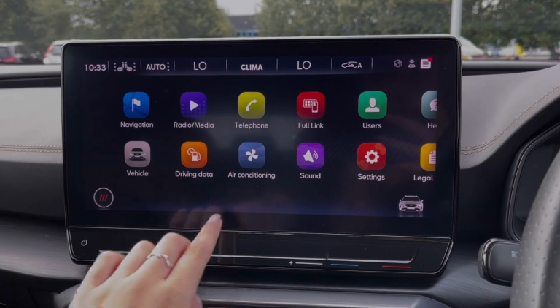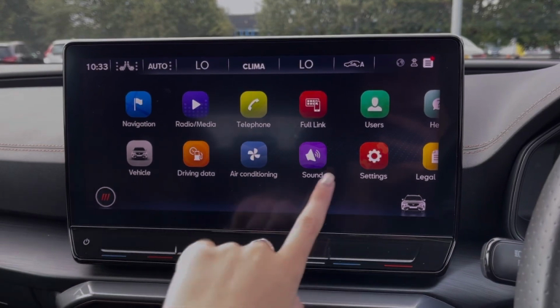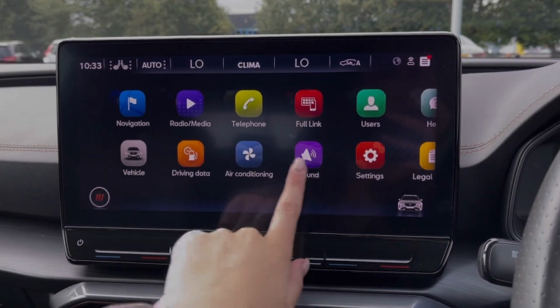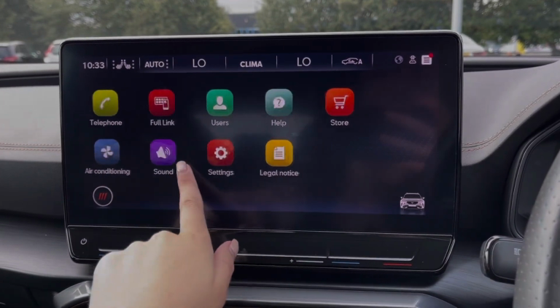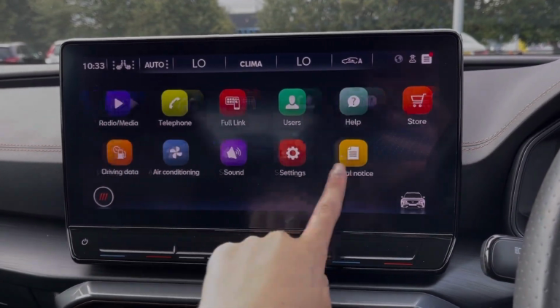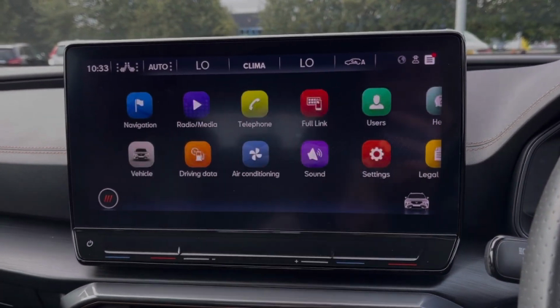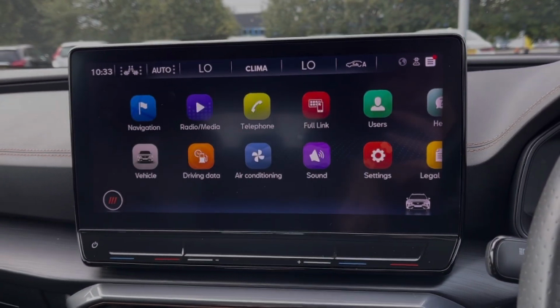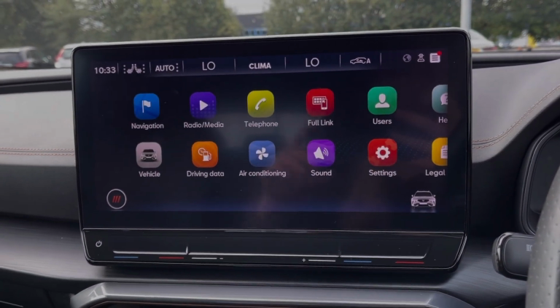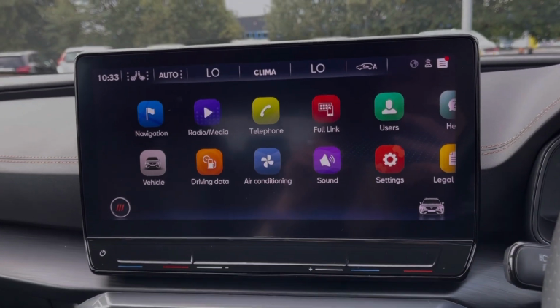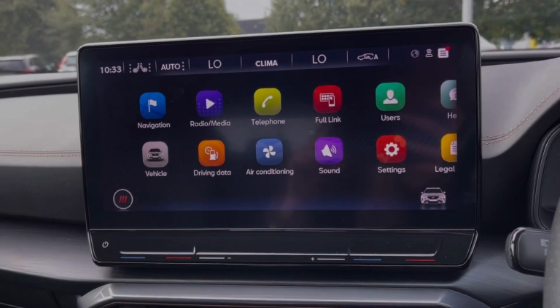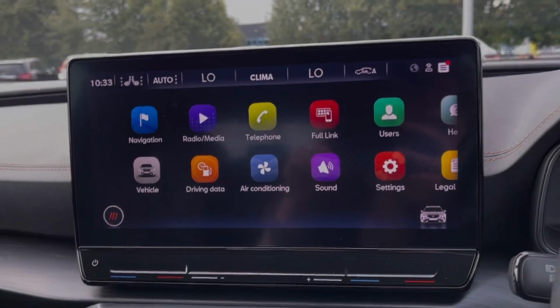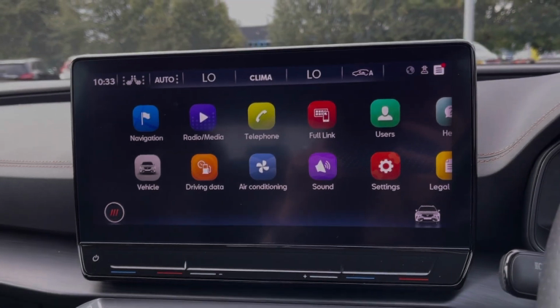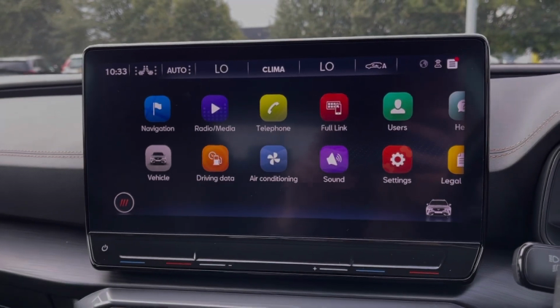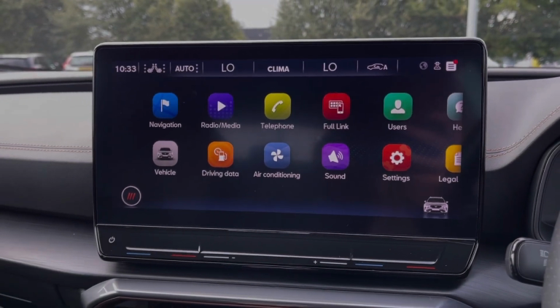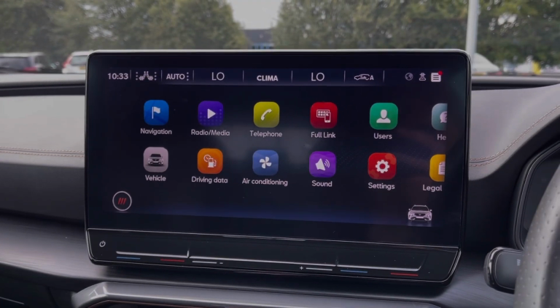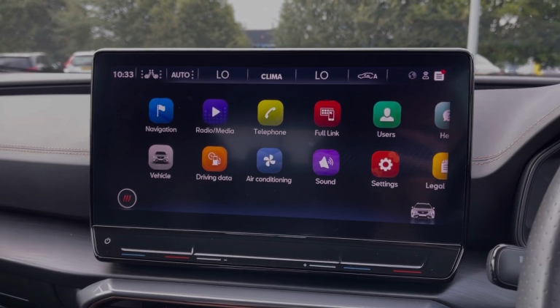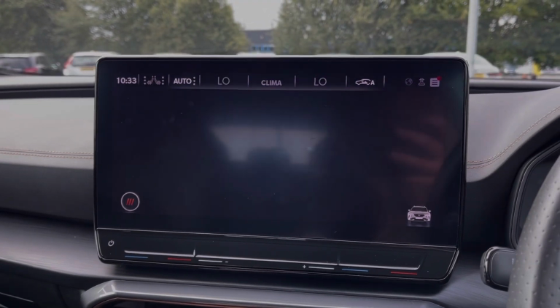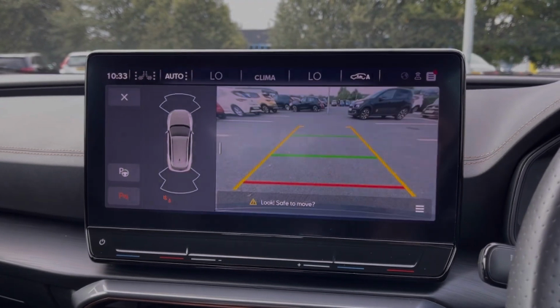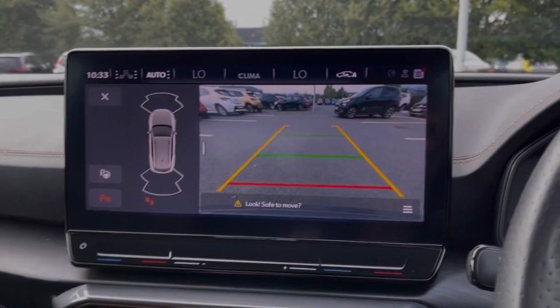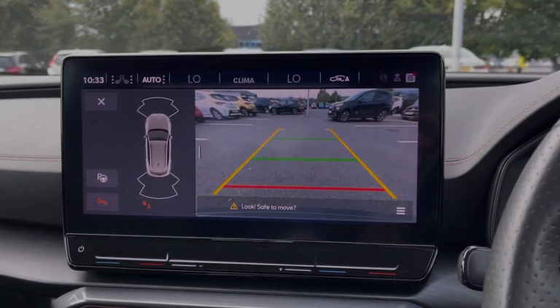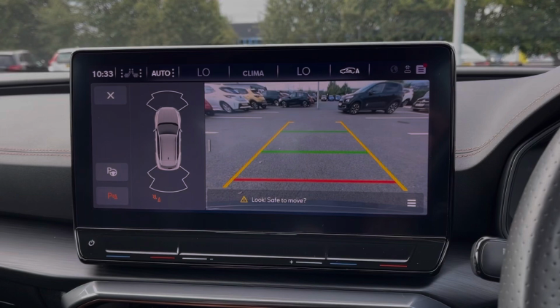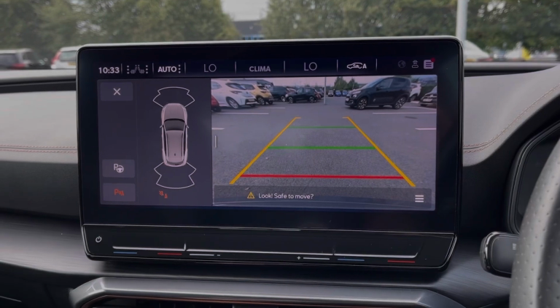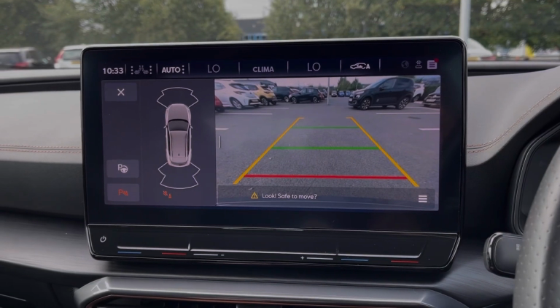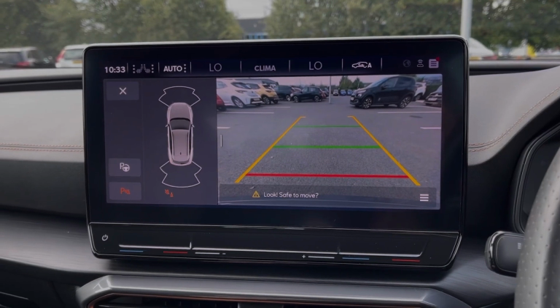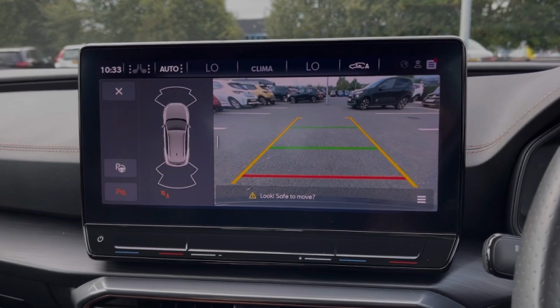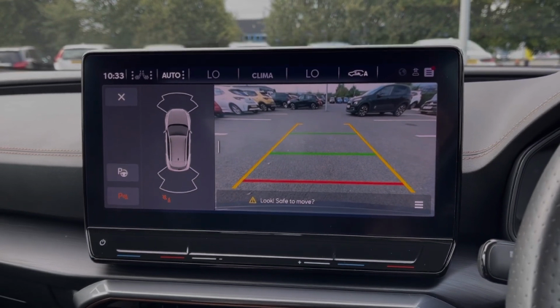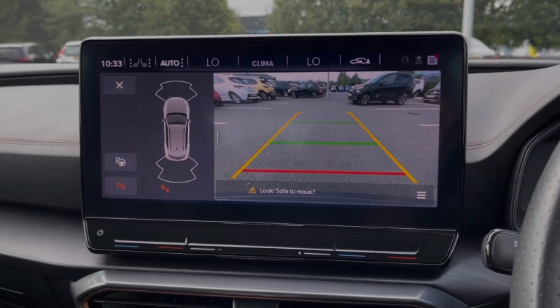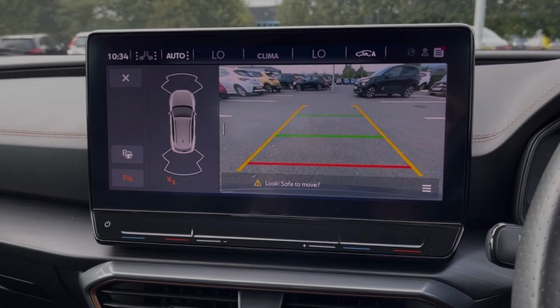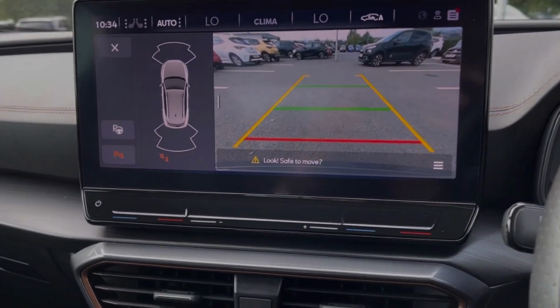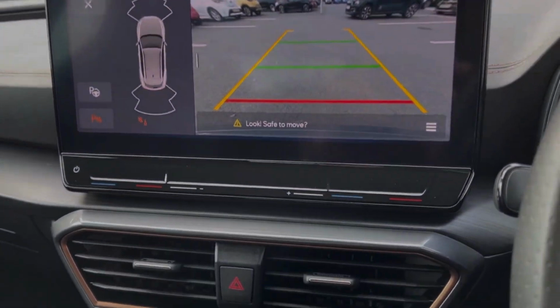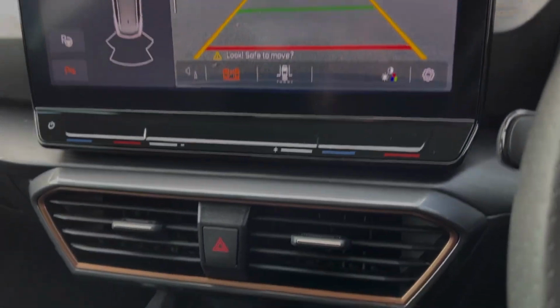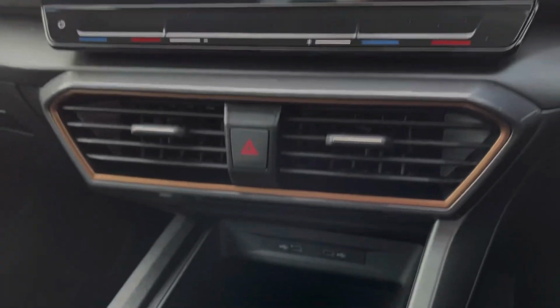Also in this menu you can access your air conditioning and your driving data. I'm just going to pop the car into reverse — it brings up the rear view camera along with the front and rear parking sensors. You also have park assist on offer to automatically park the car in those trickier spots.